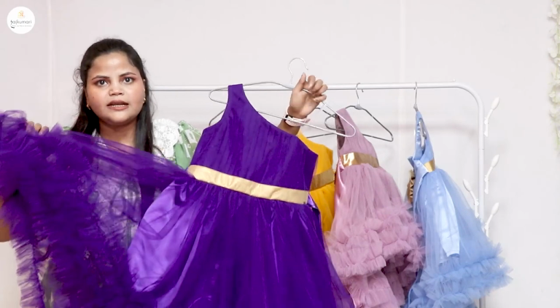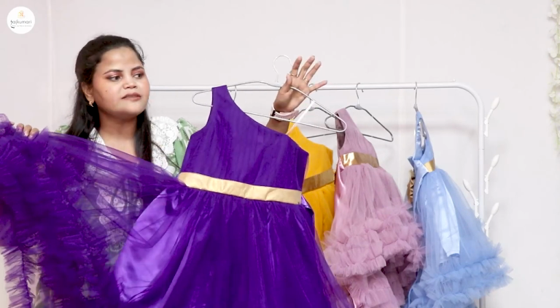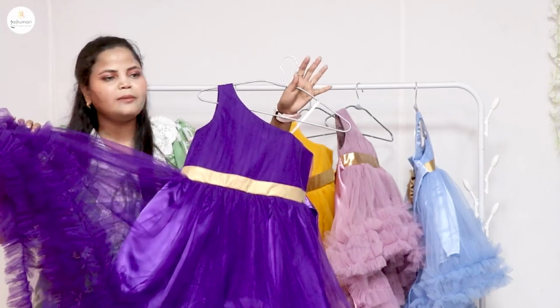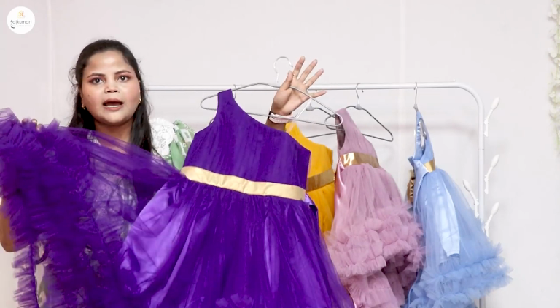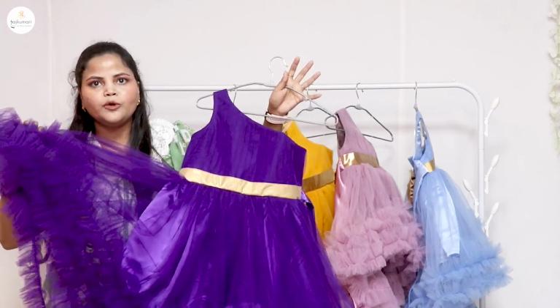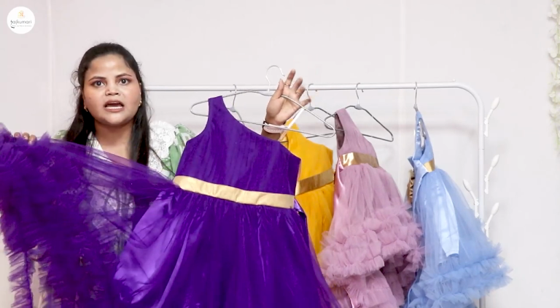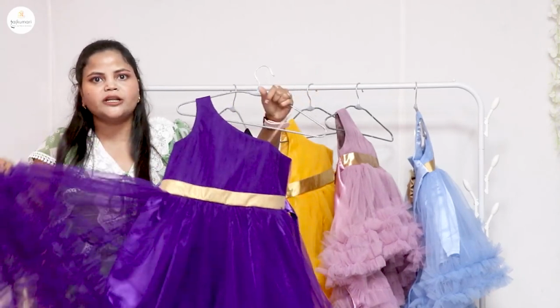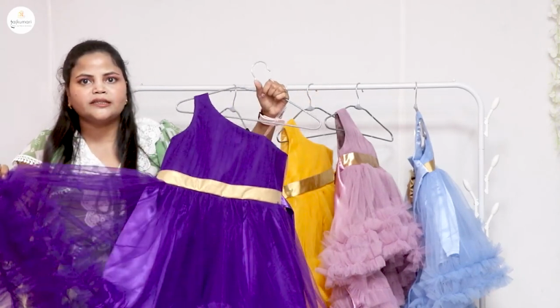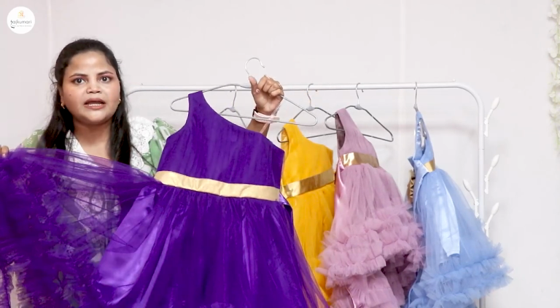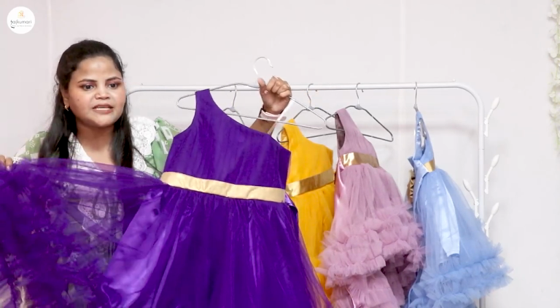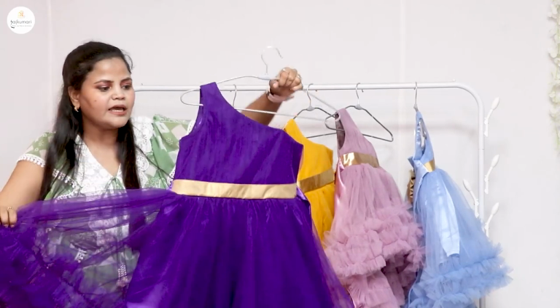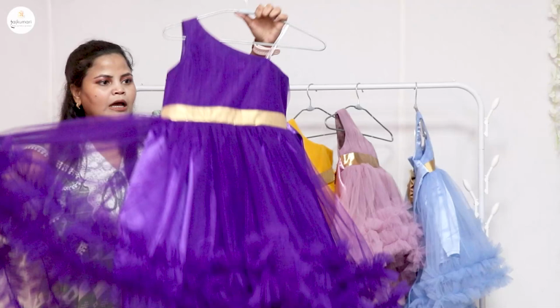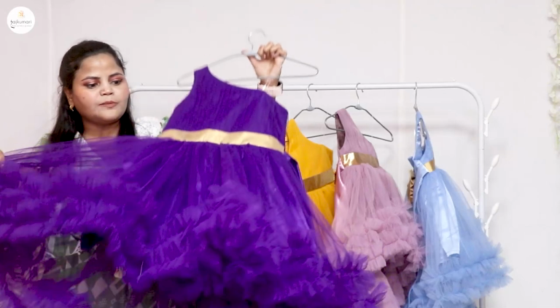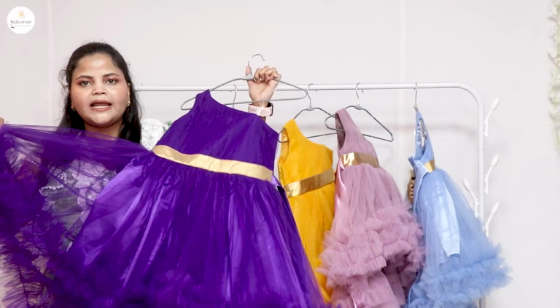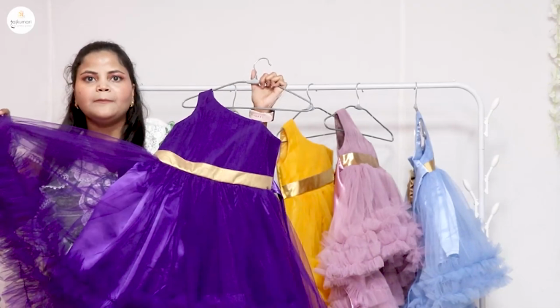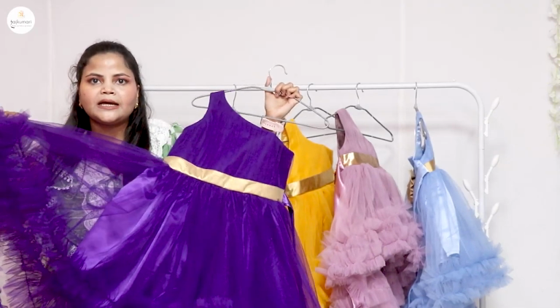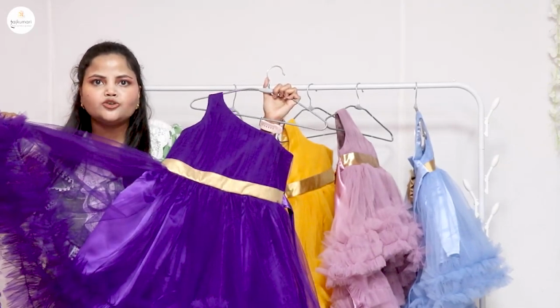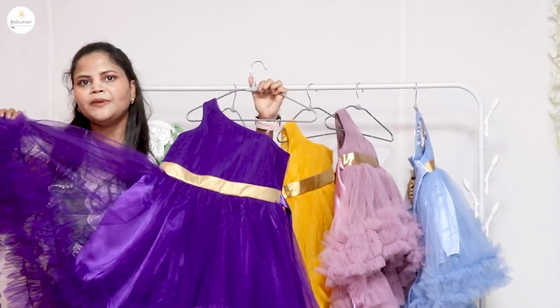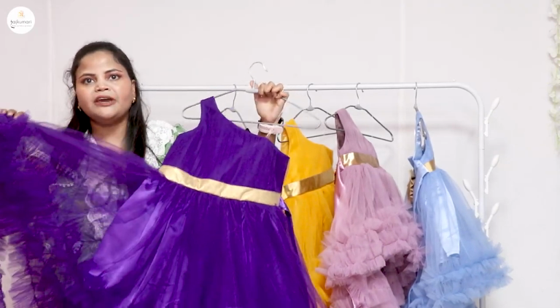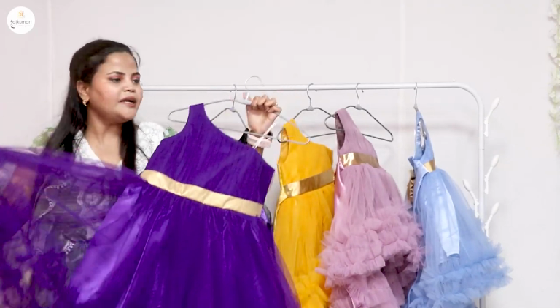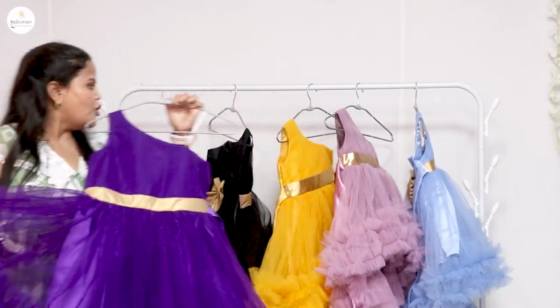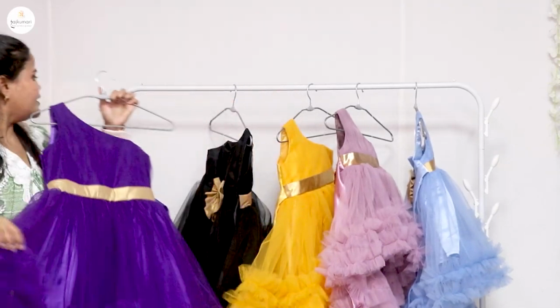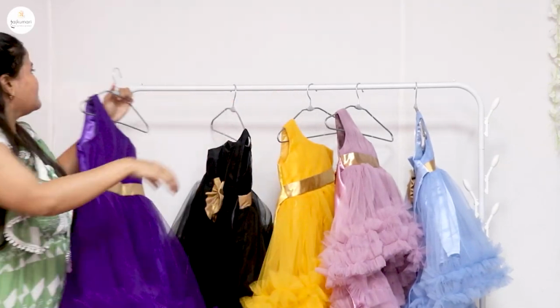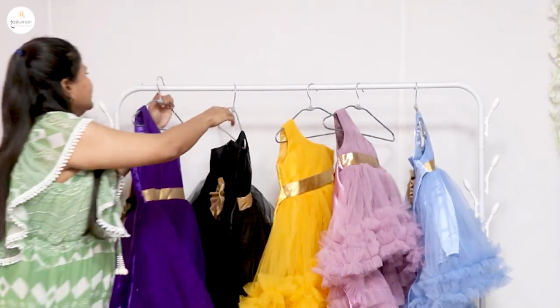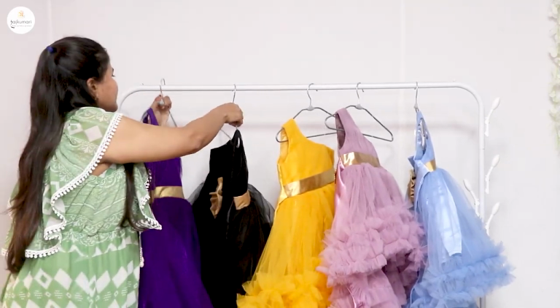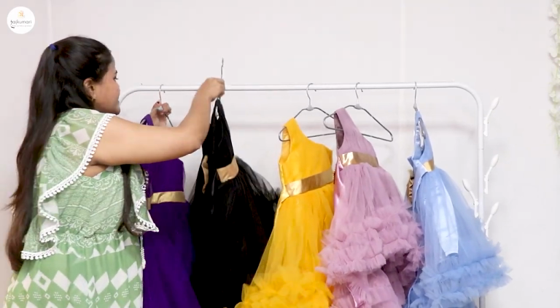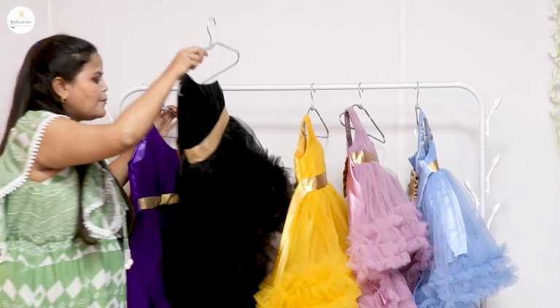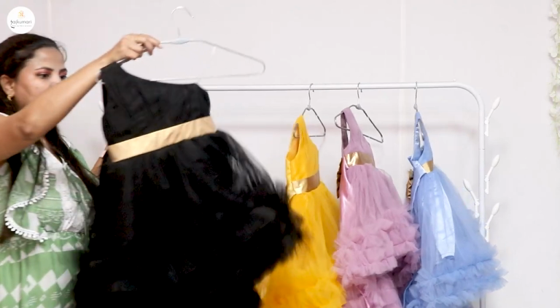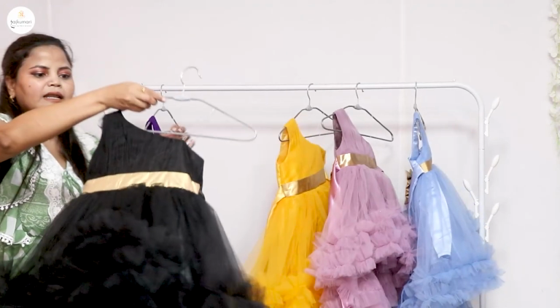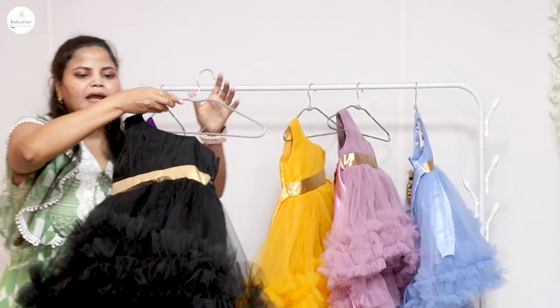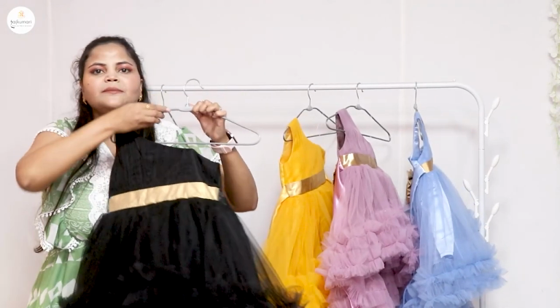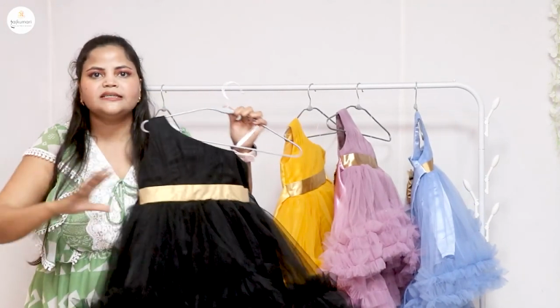You can order any size from our website. Purple color is my favorite, and then you will get this dress in black — all sizes are available.